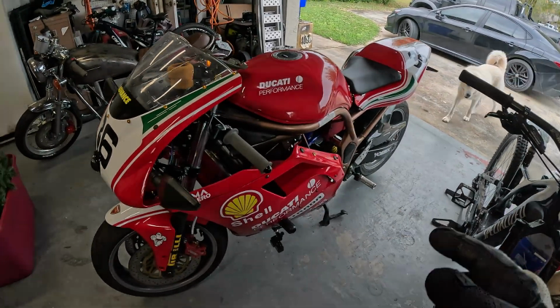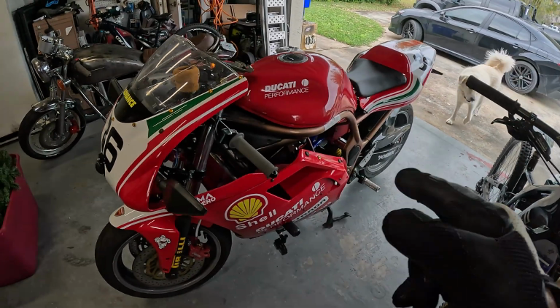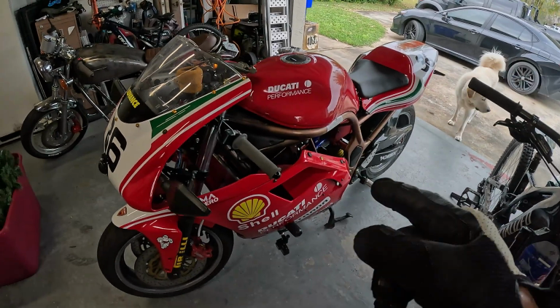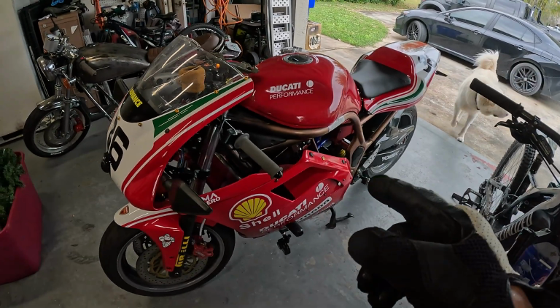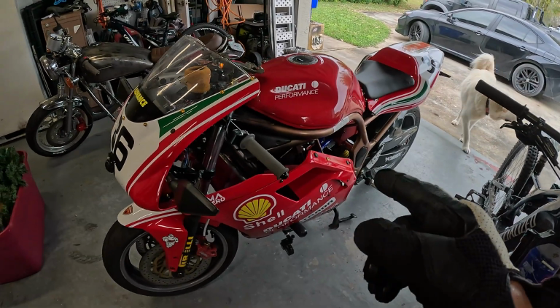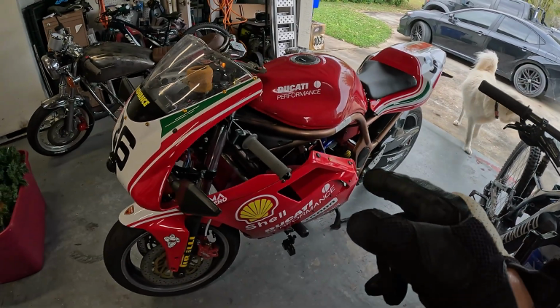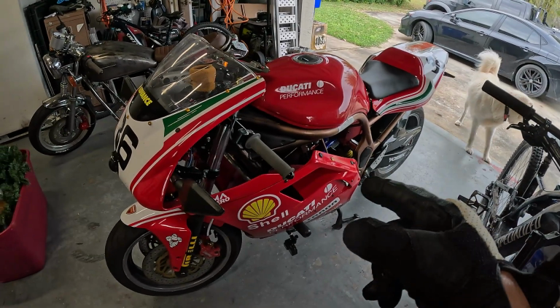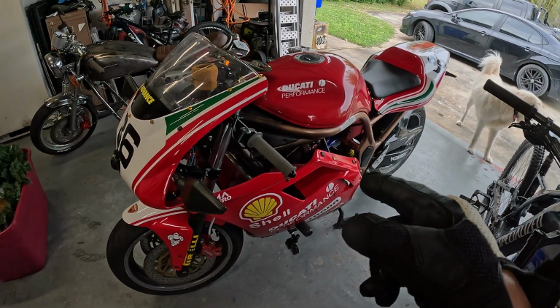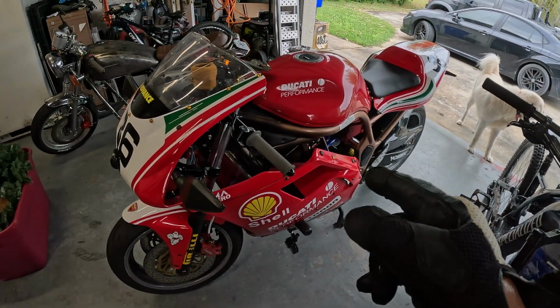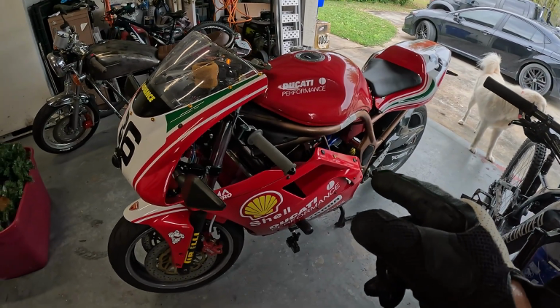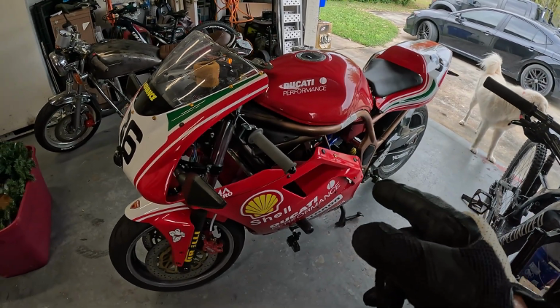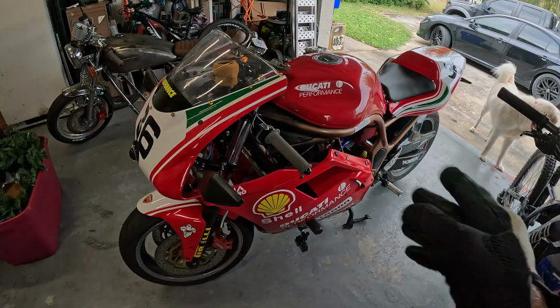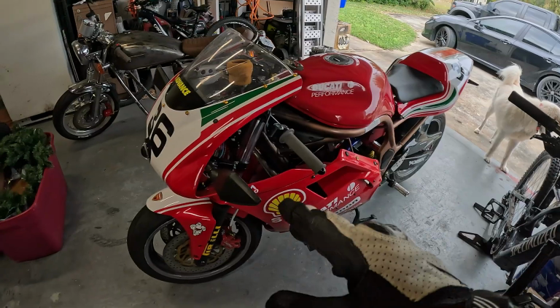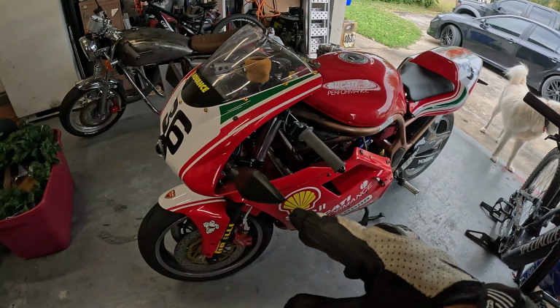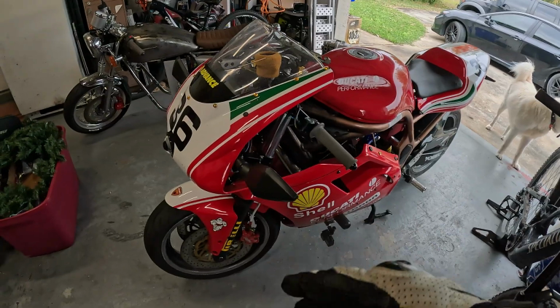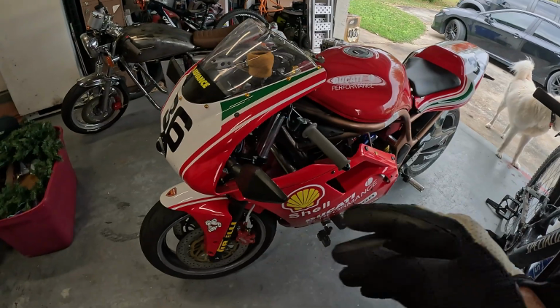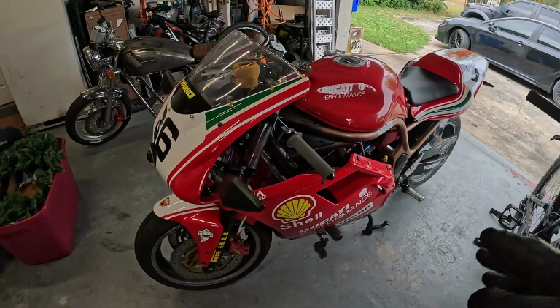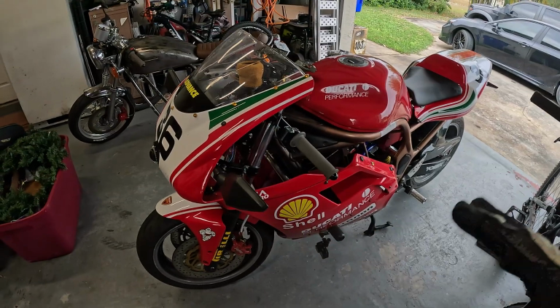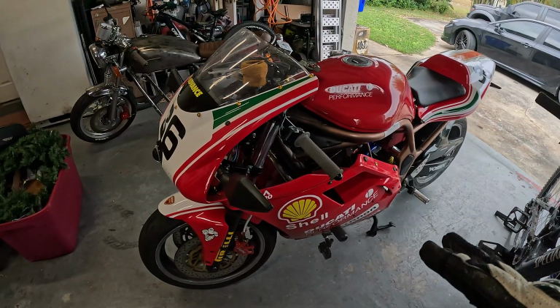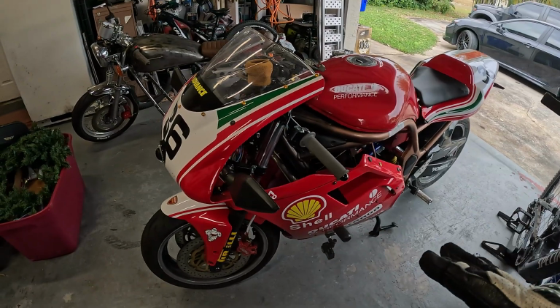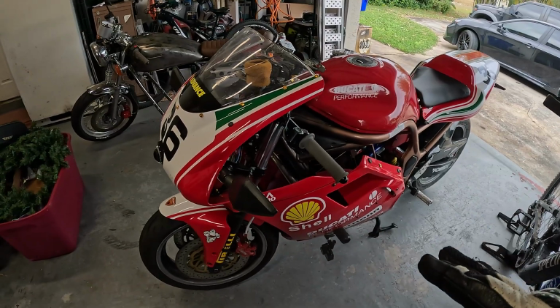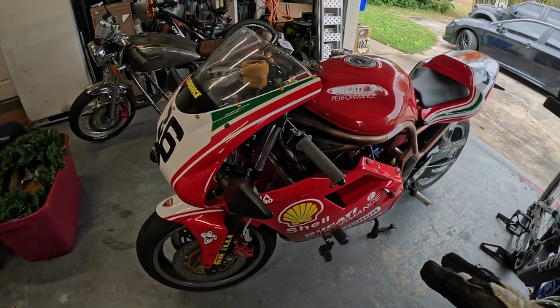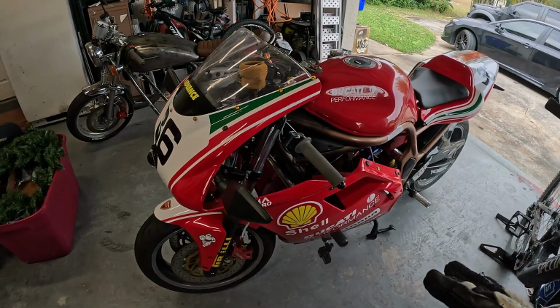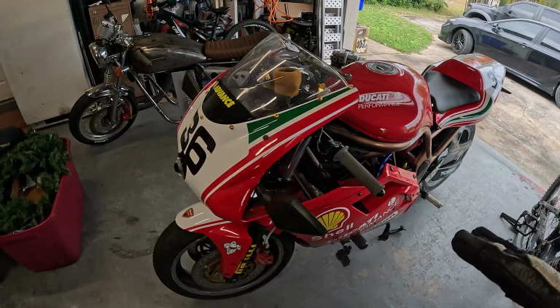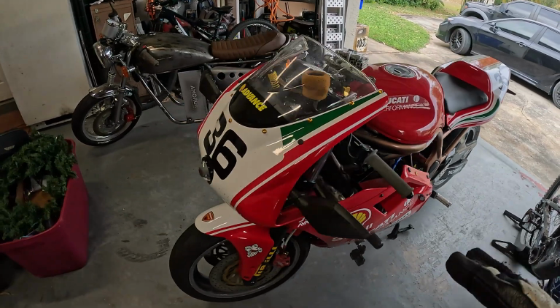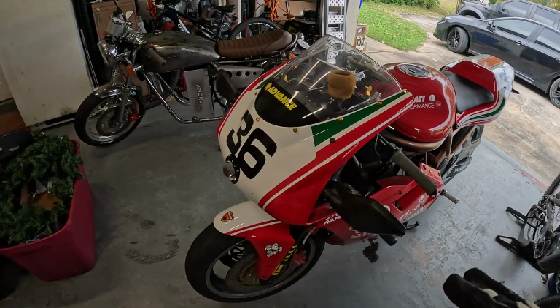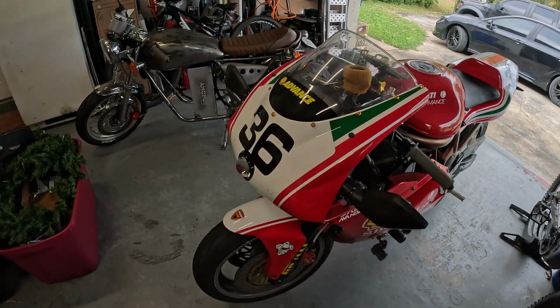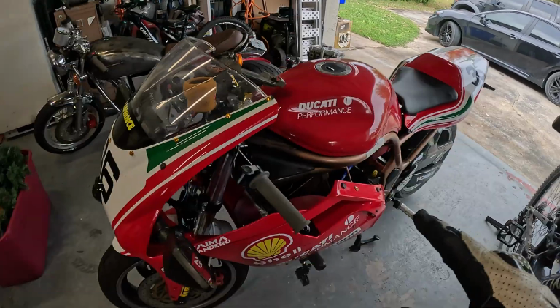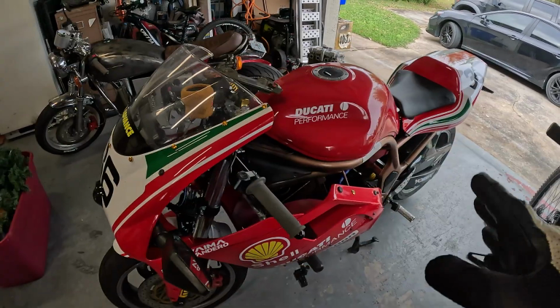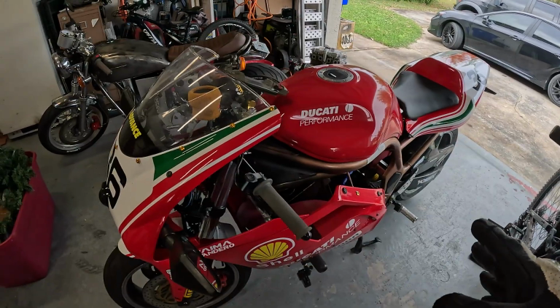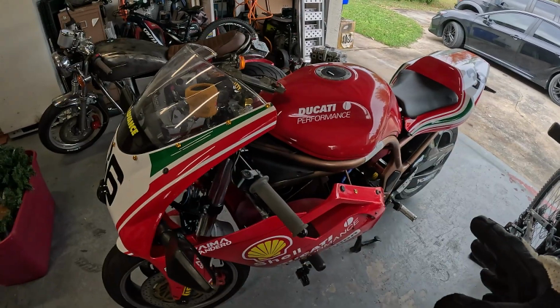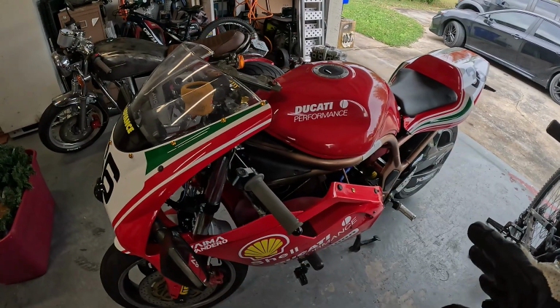It made the bike significantly slower on takeoff, and of course faster on top end. So I knew I wanted to upgrade to a 1800 controller, but I wanted to finish that testing first.